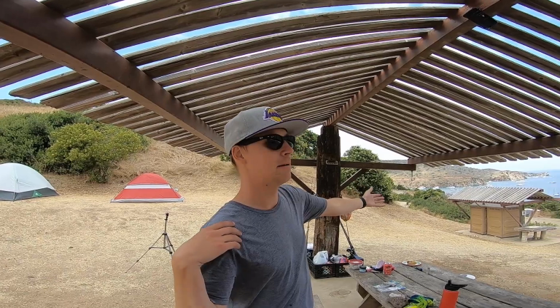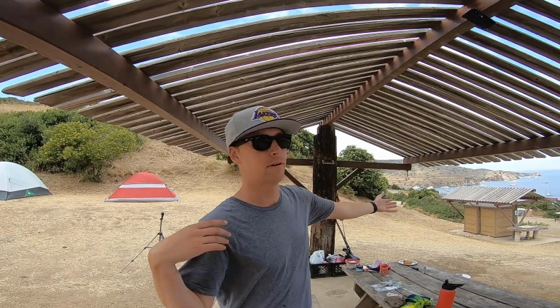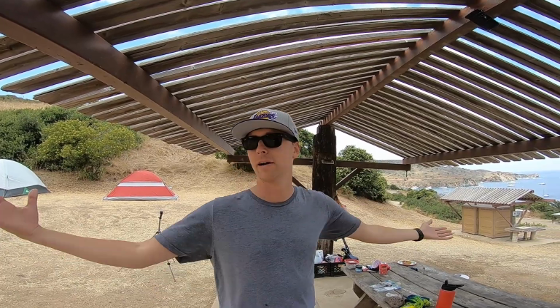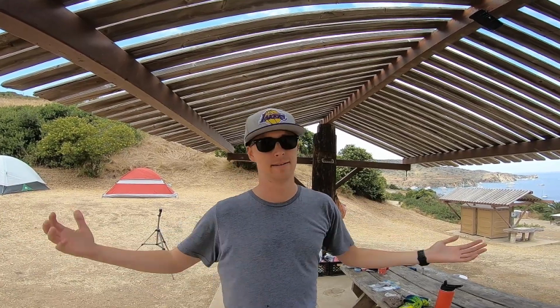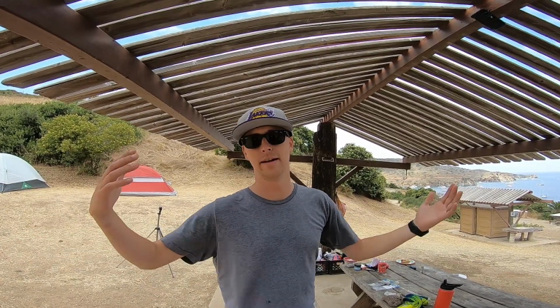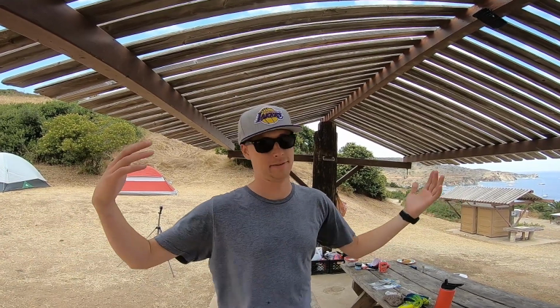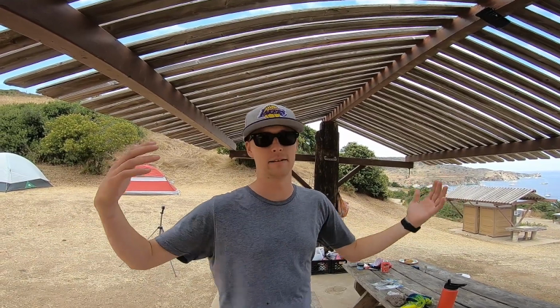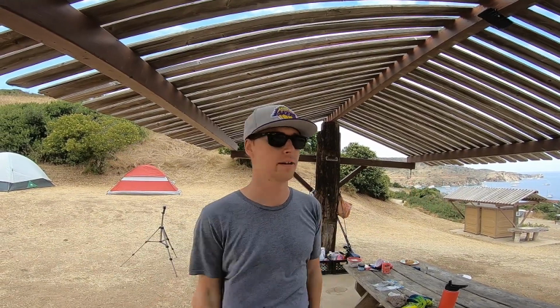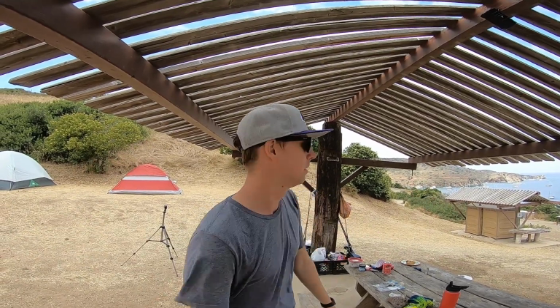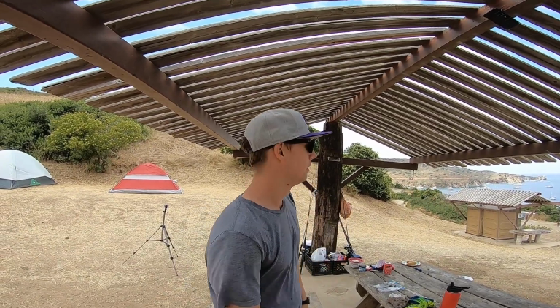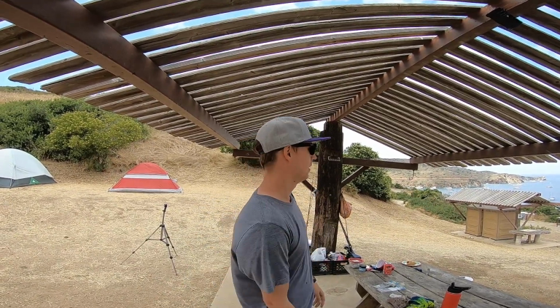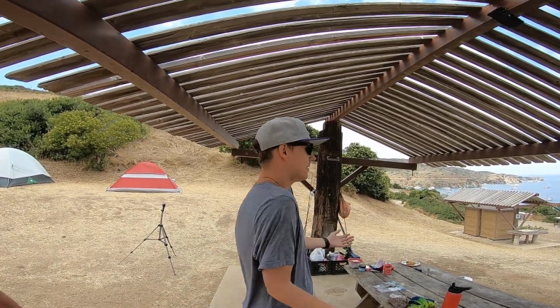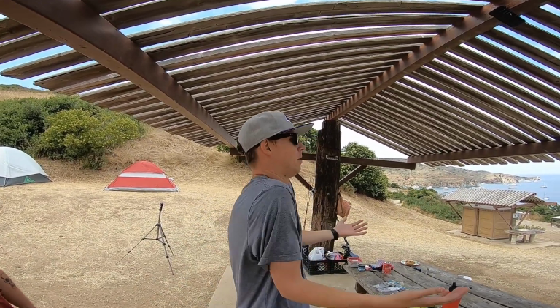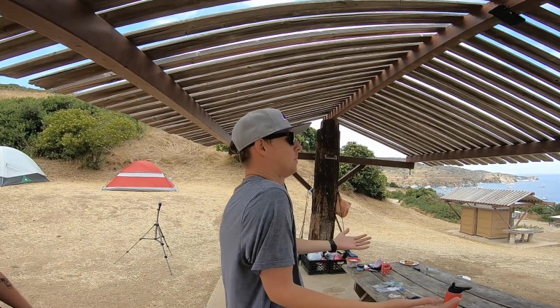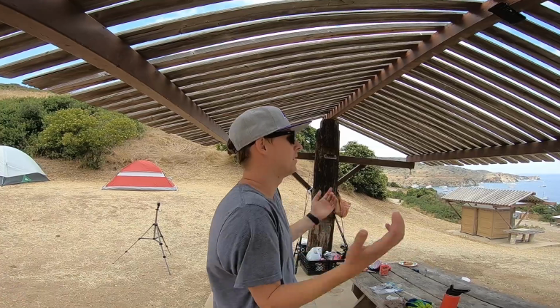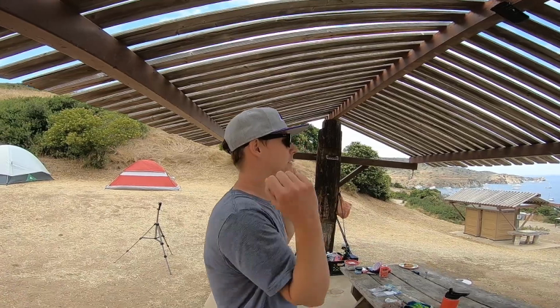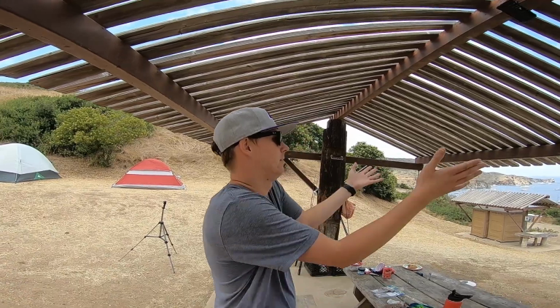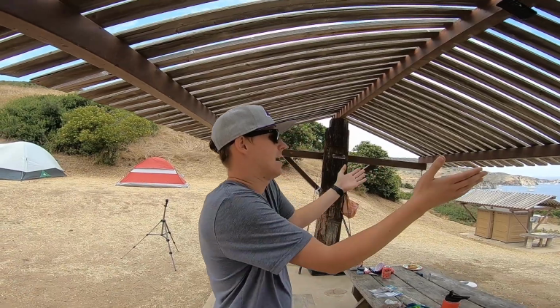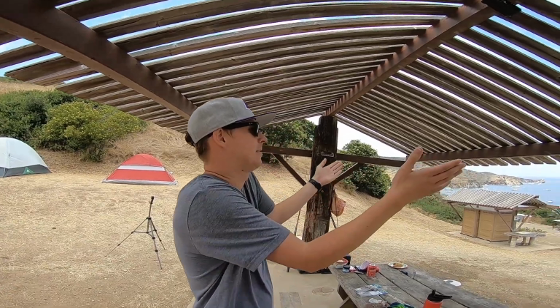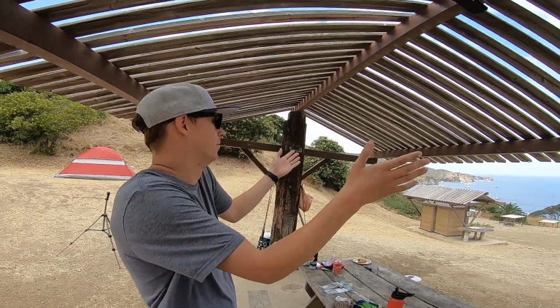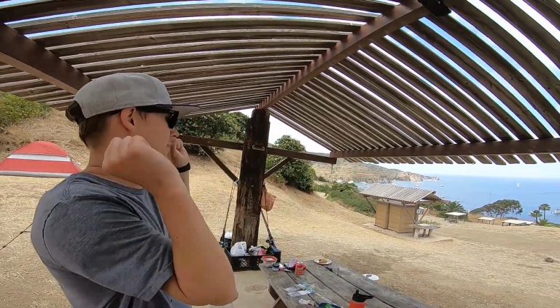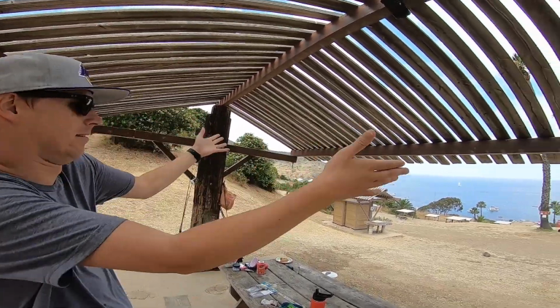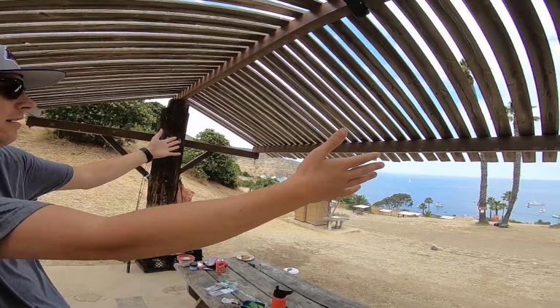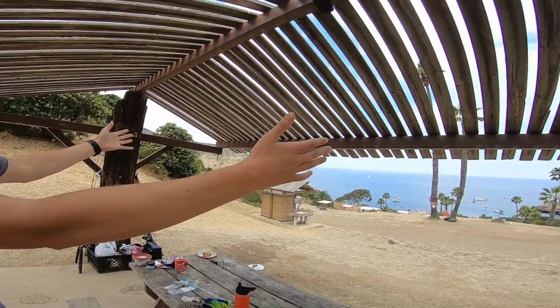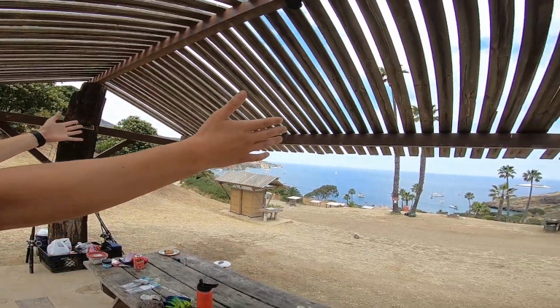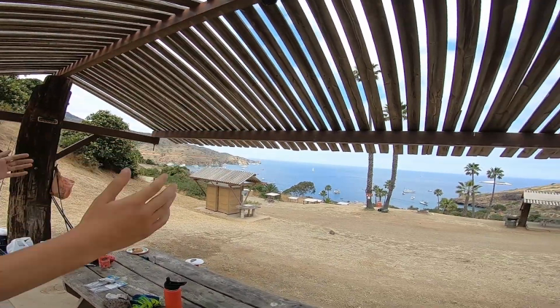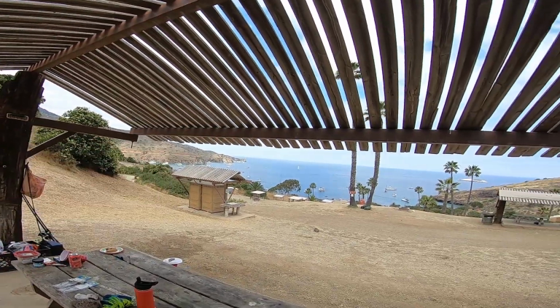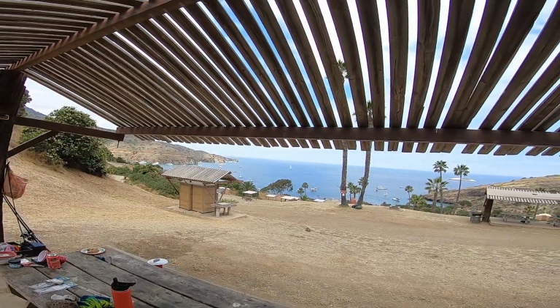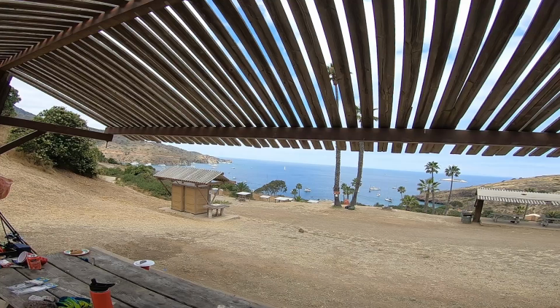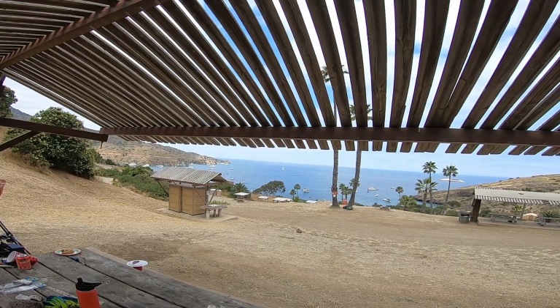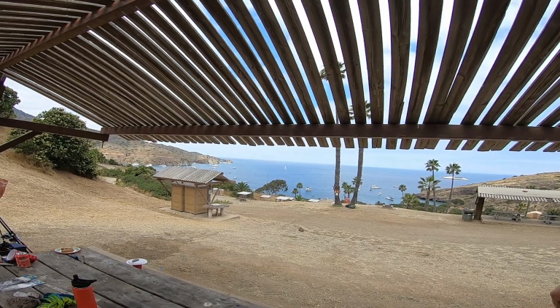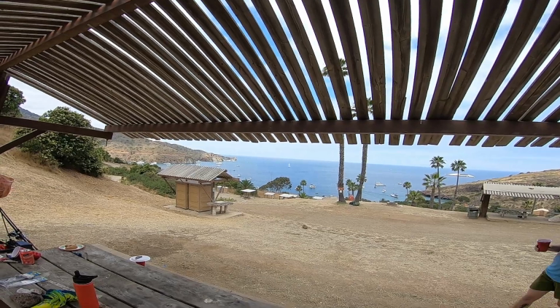This is tropical to me. You got bathrooms right there and it's not loud. Not many people are here right now. It's Sunday technically, but it's just a perfect spot. You get a good view pretty much. You just can't beat this.